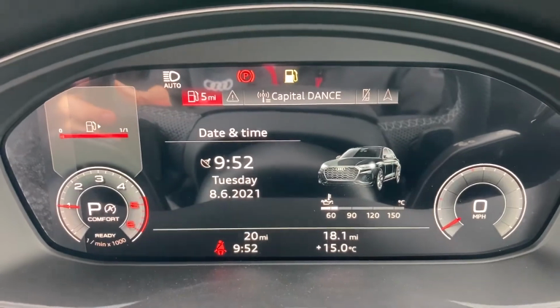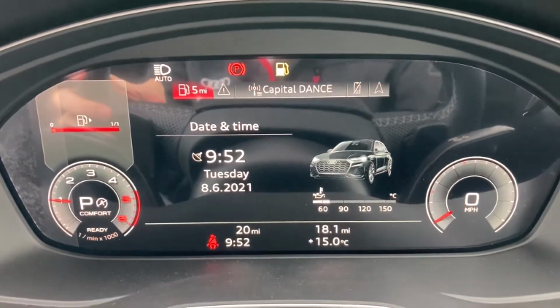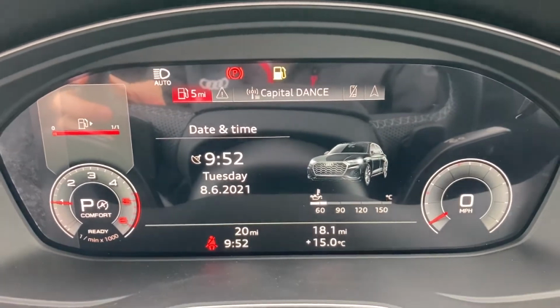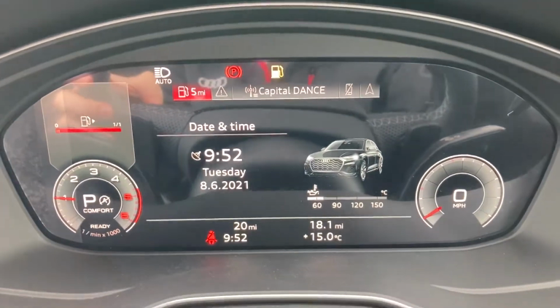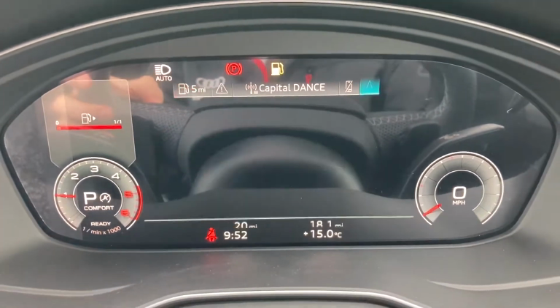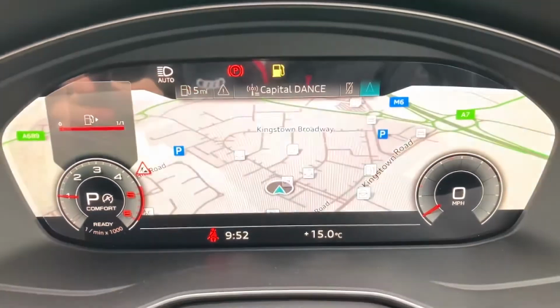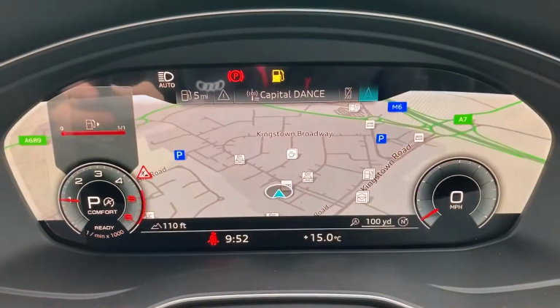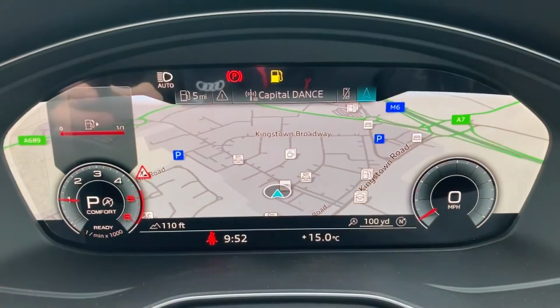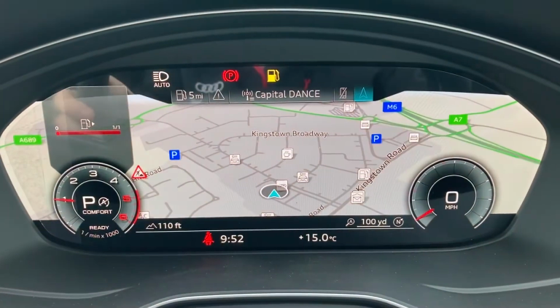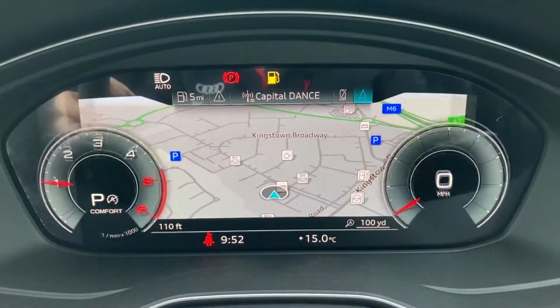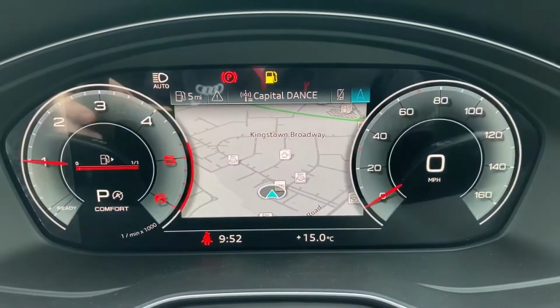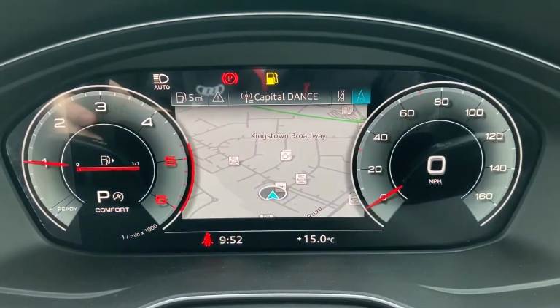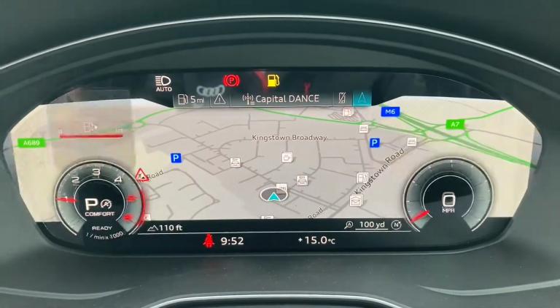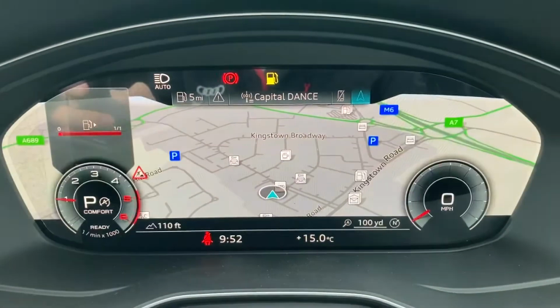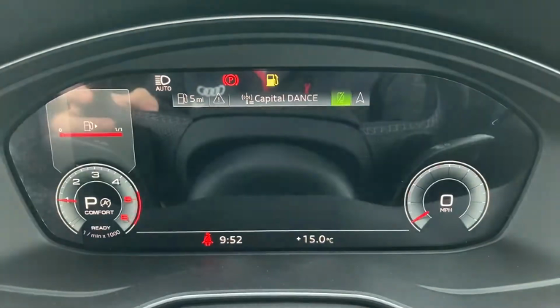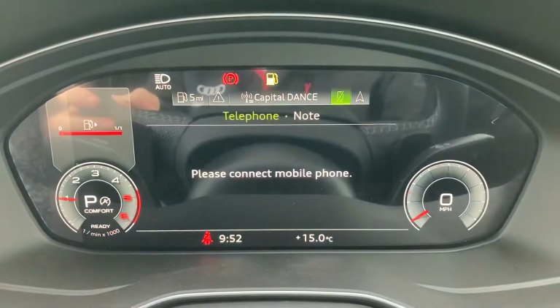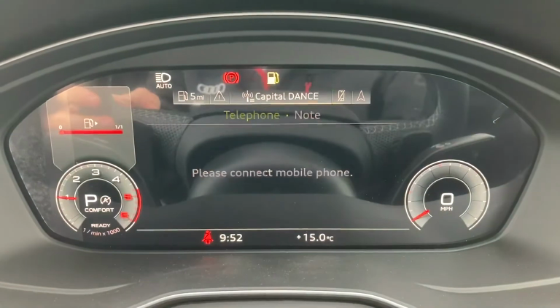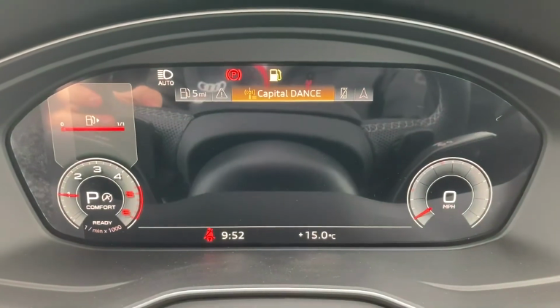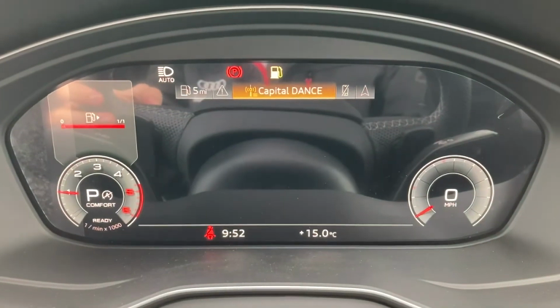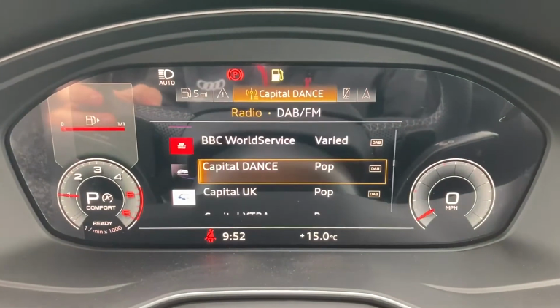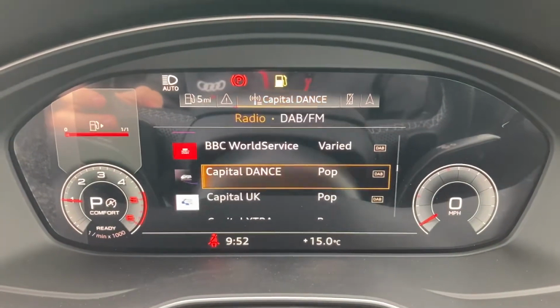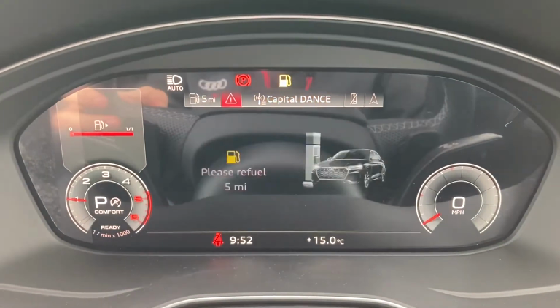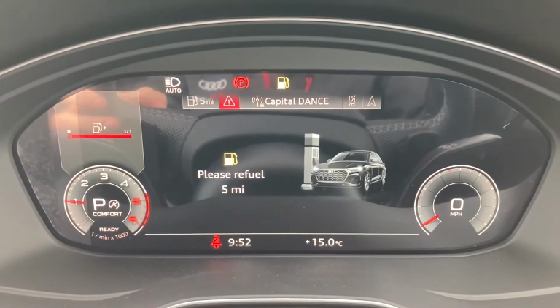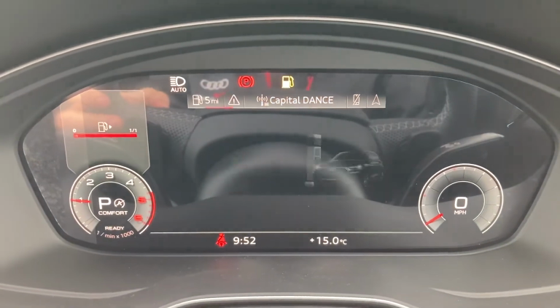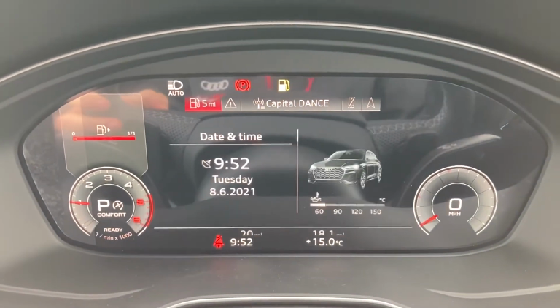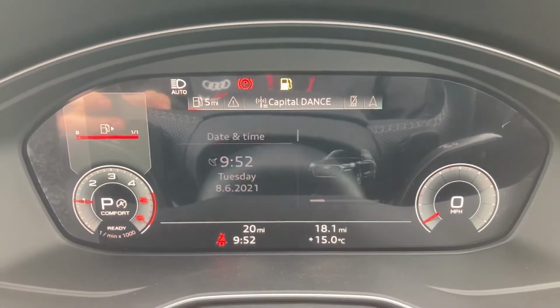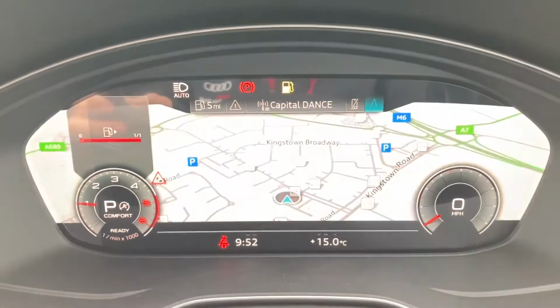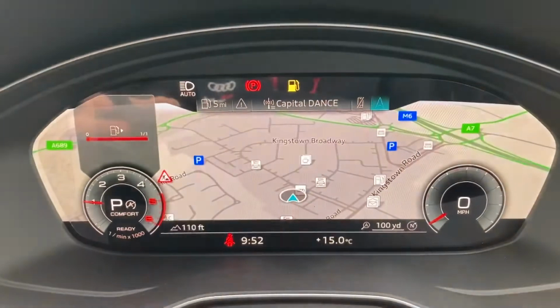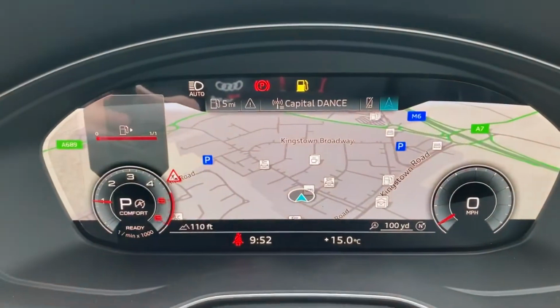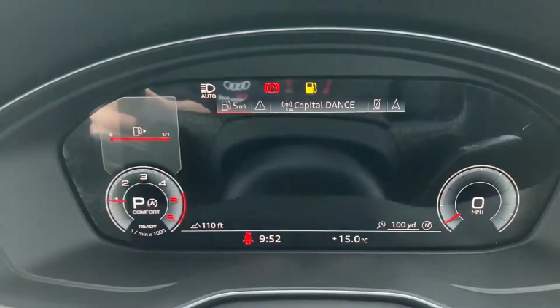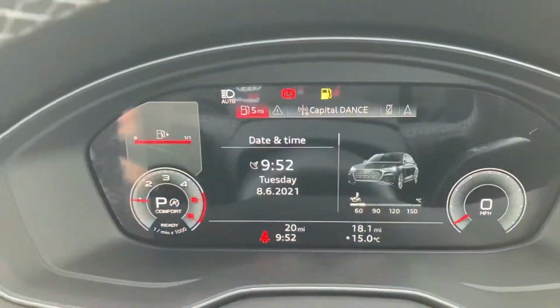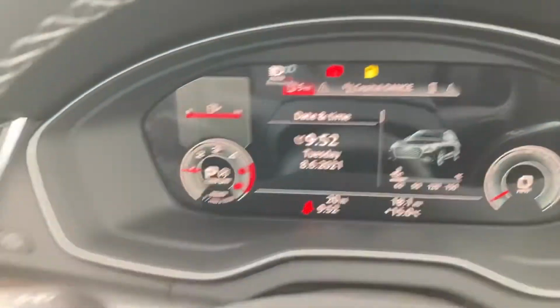It's equipped with the Audi Virtual Cockpit. On this you can access your MMI navigation, Bluetooth, as well as DAB radio, AM and FM. It's fully customizable.